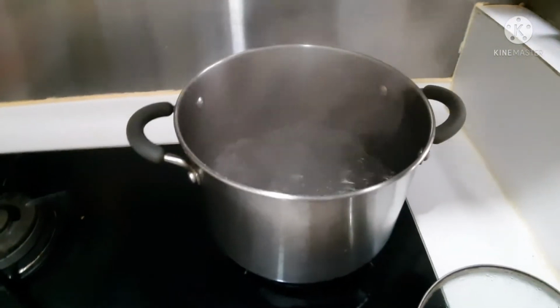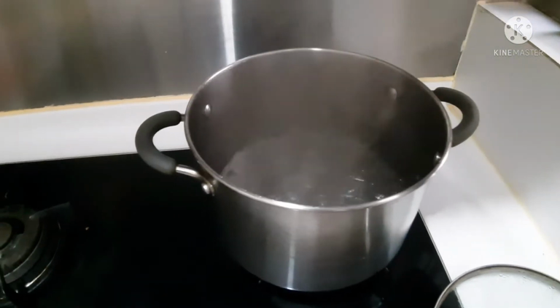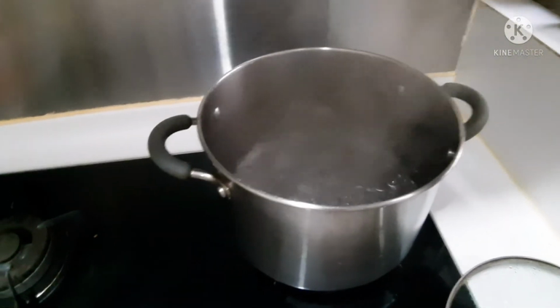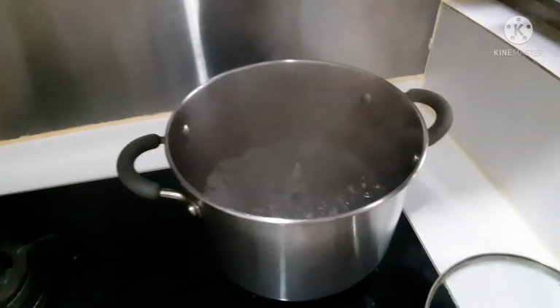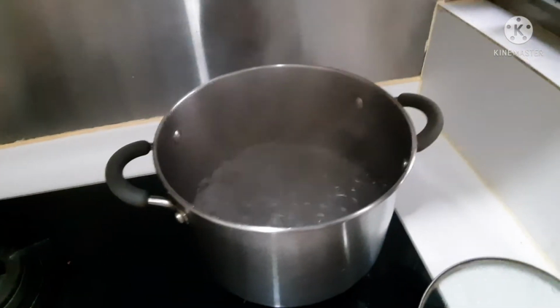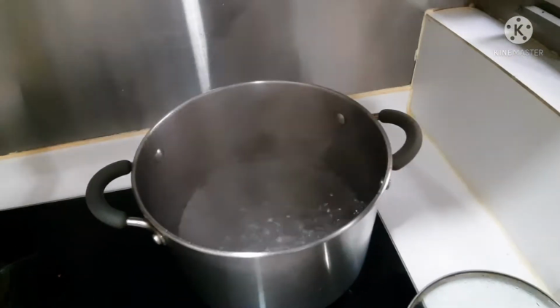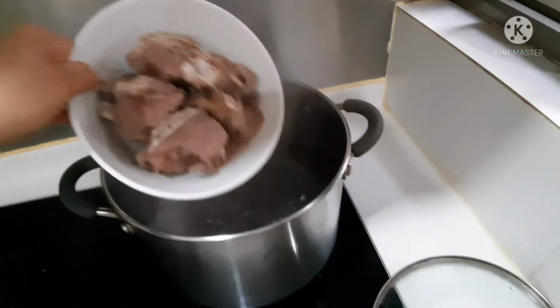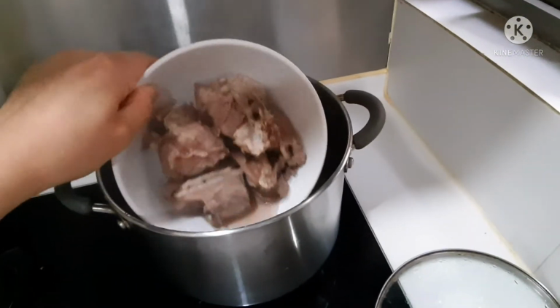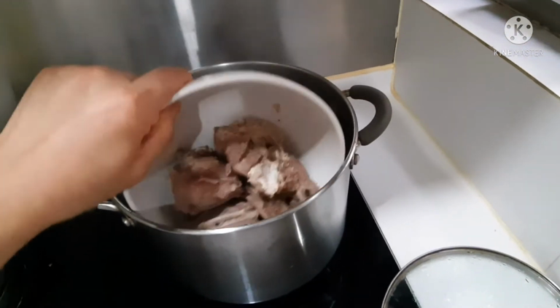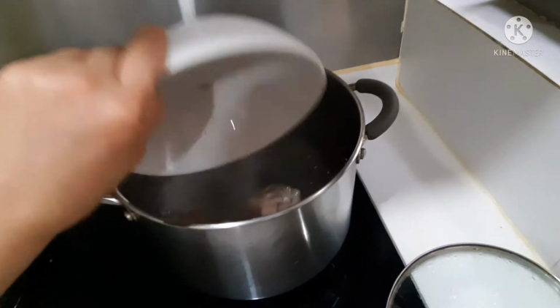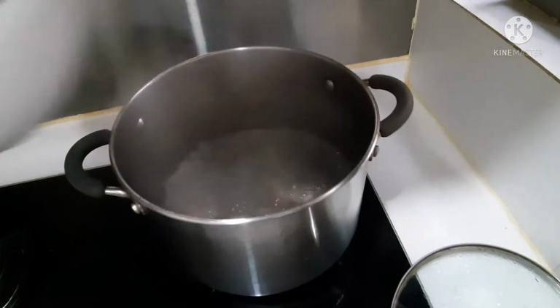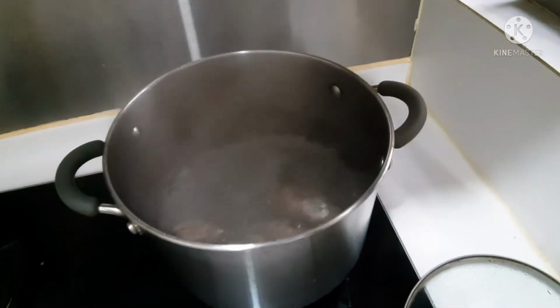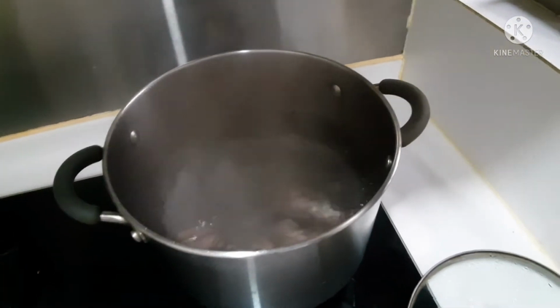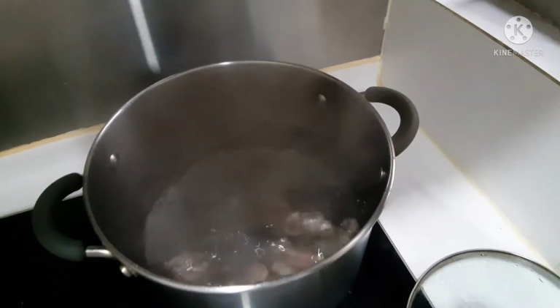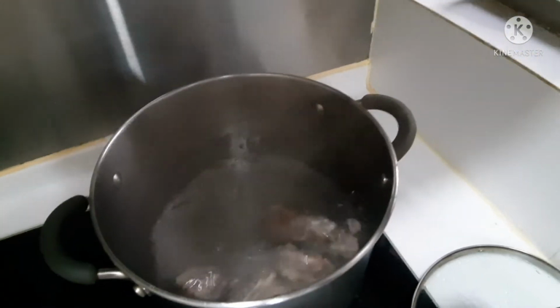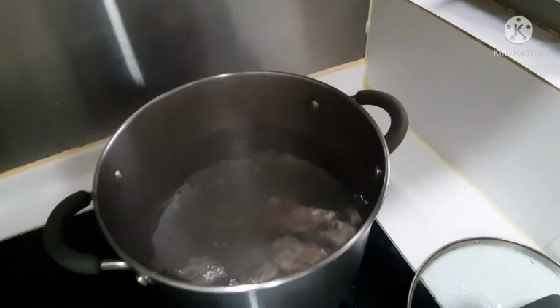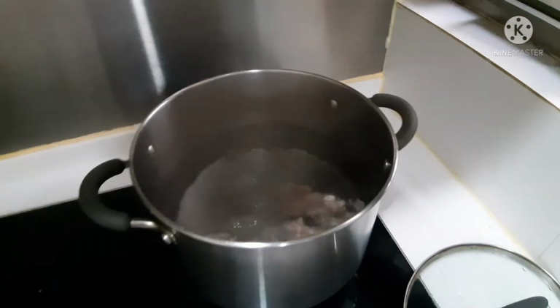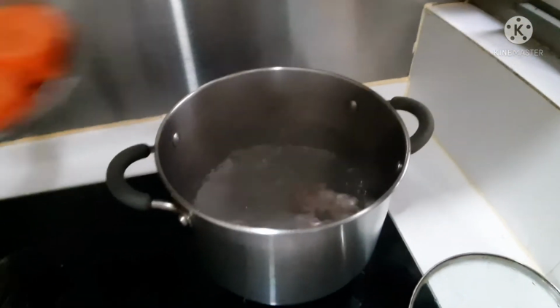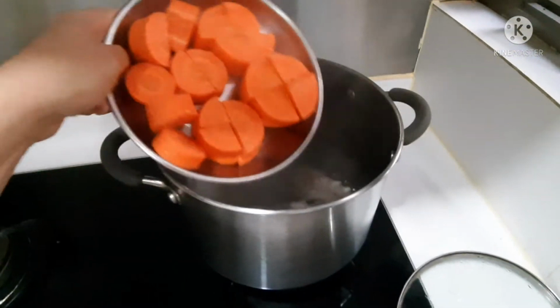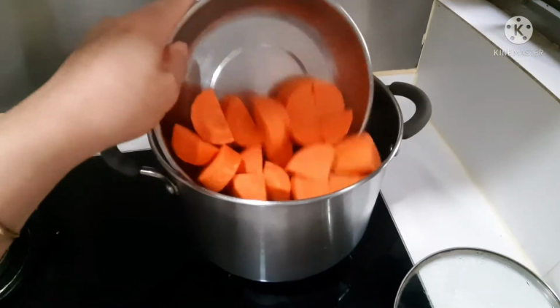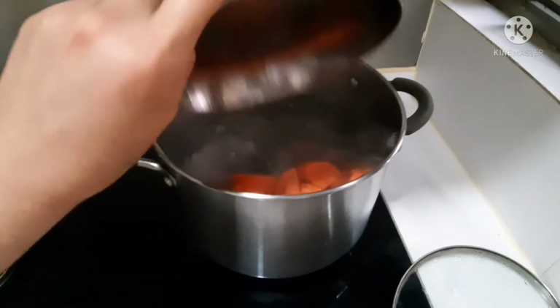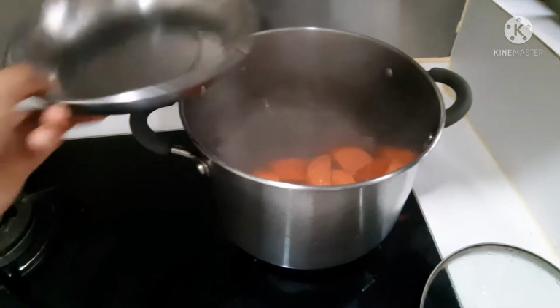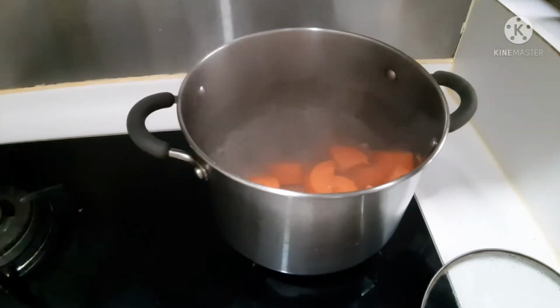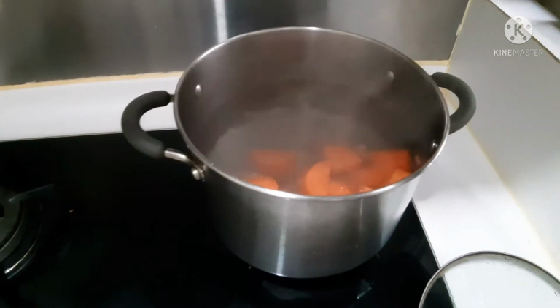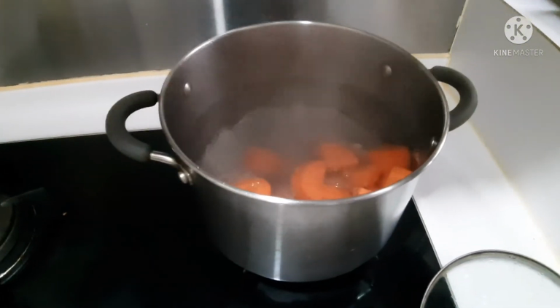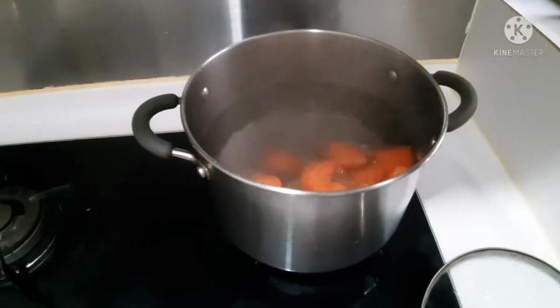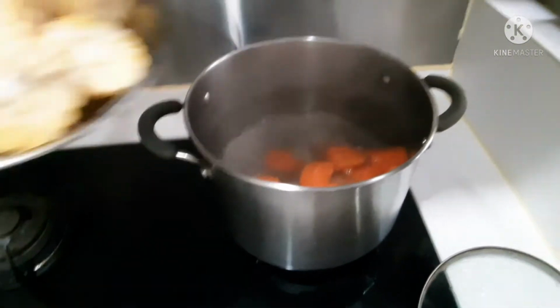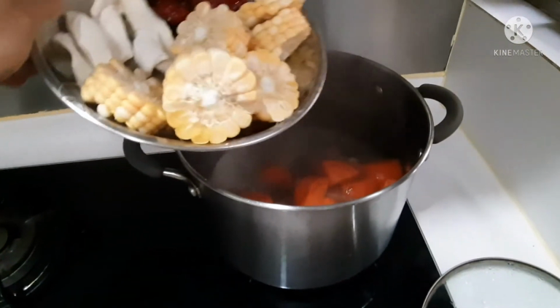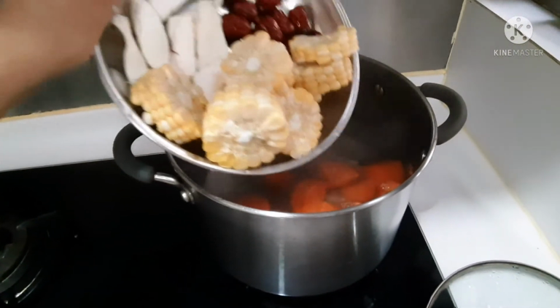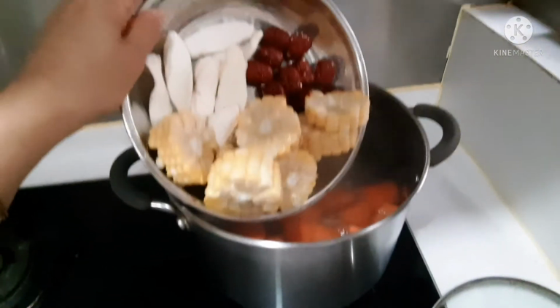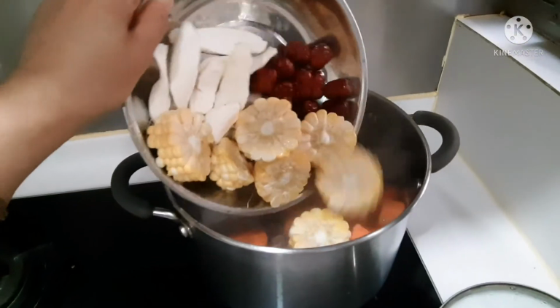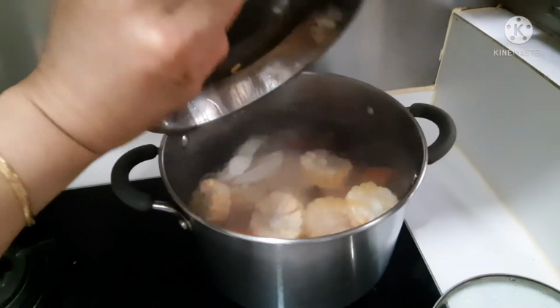Now adding the ingredients — the pork bones, then the carrots, and also the corn and red dates.